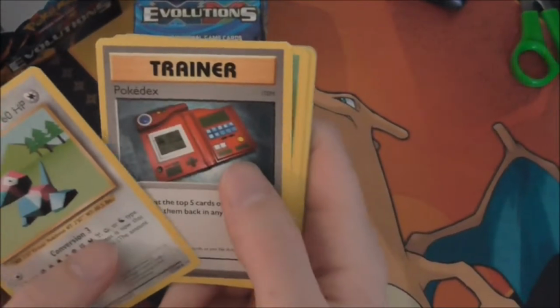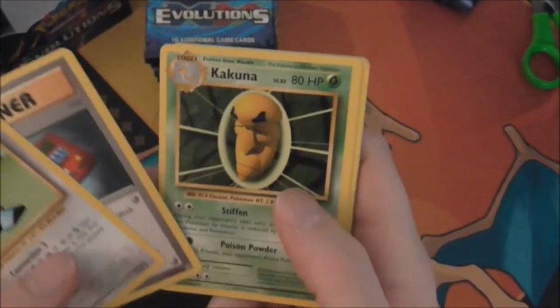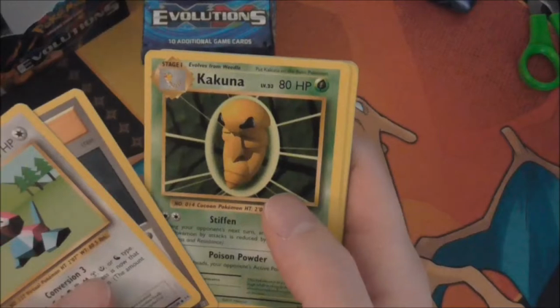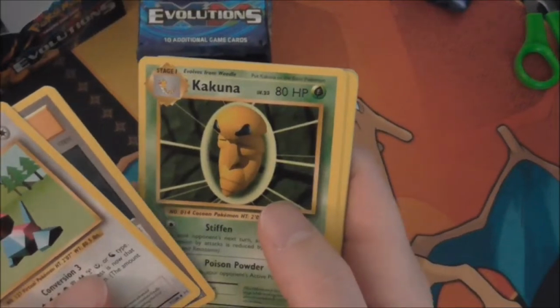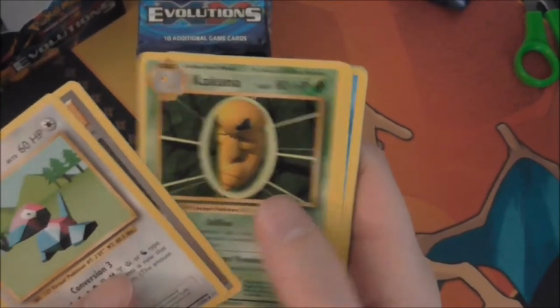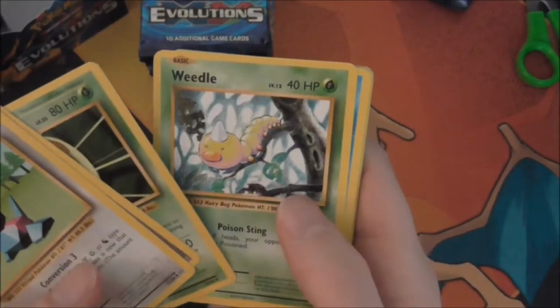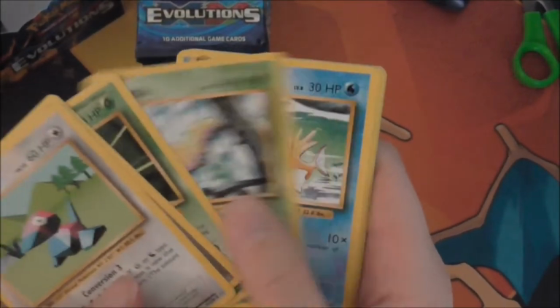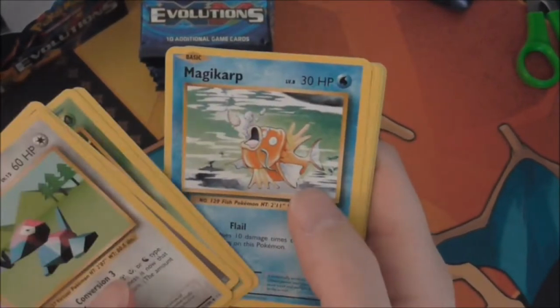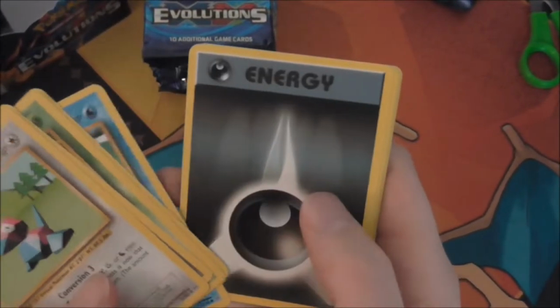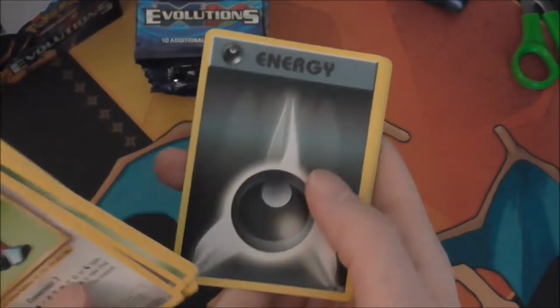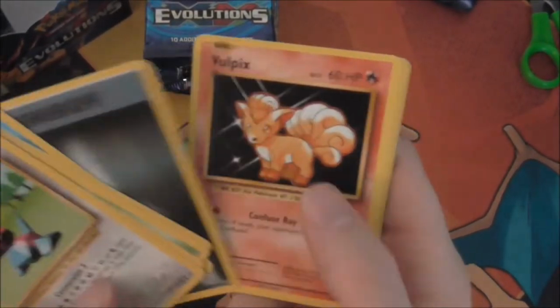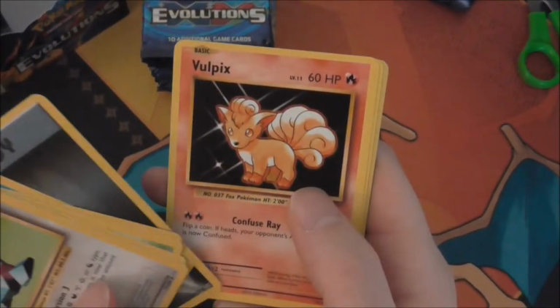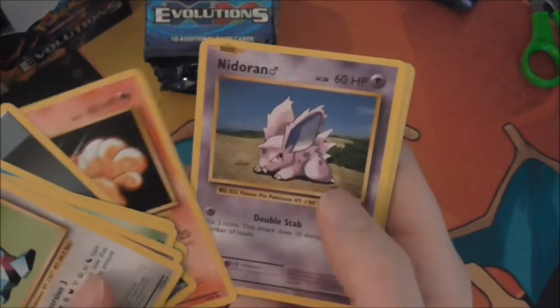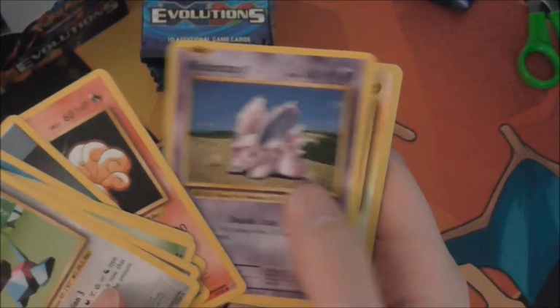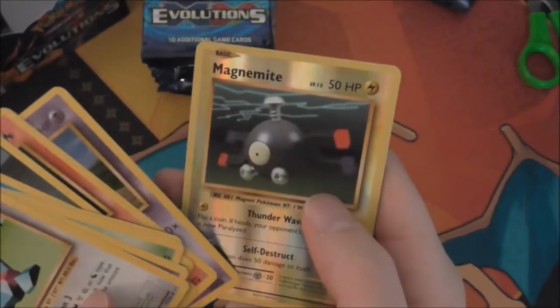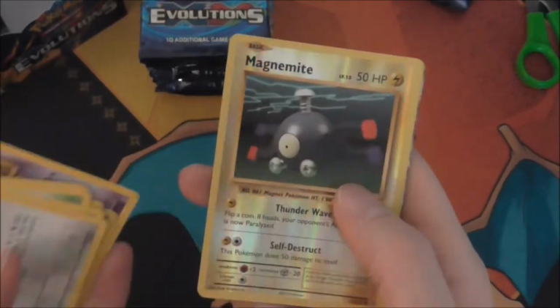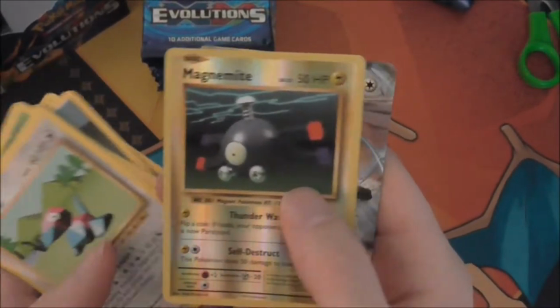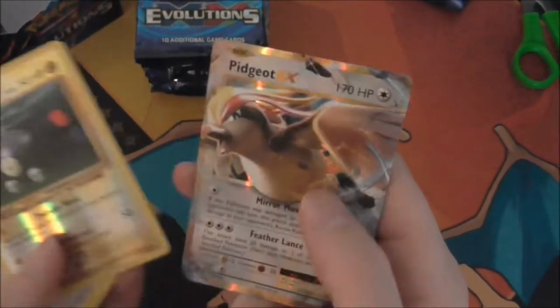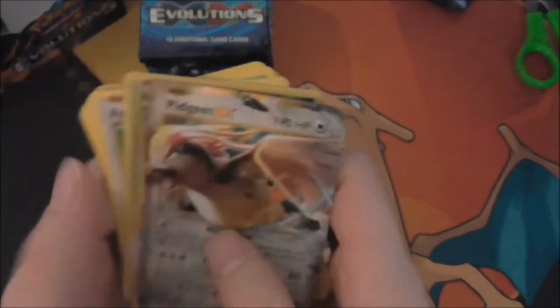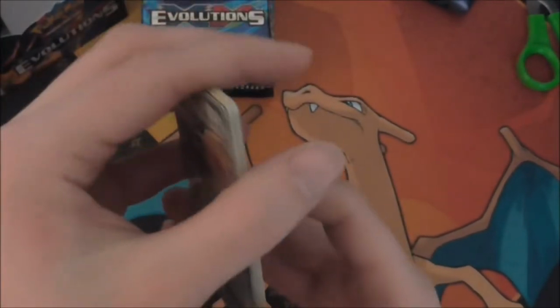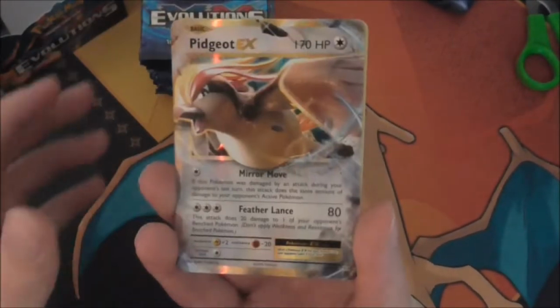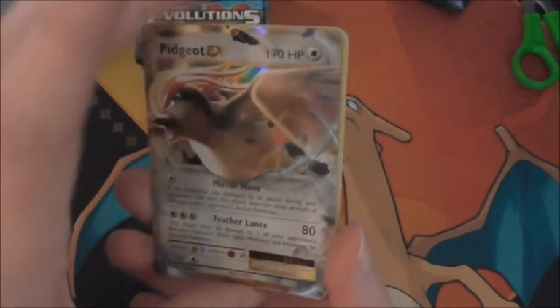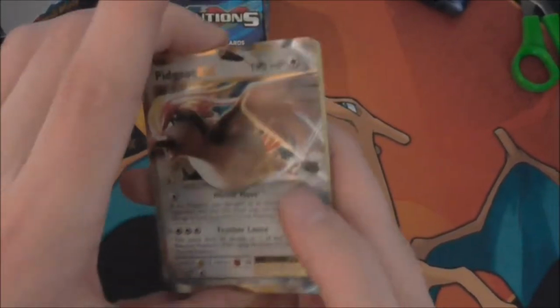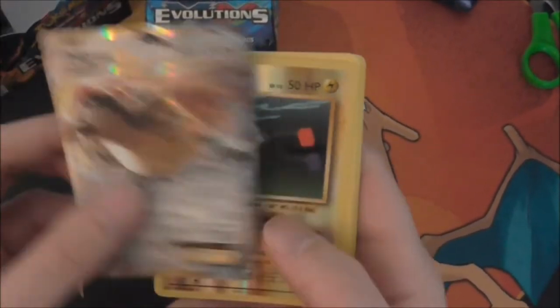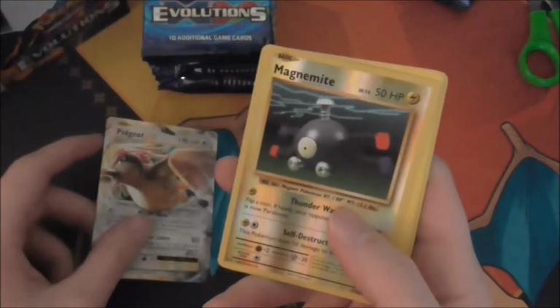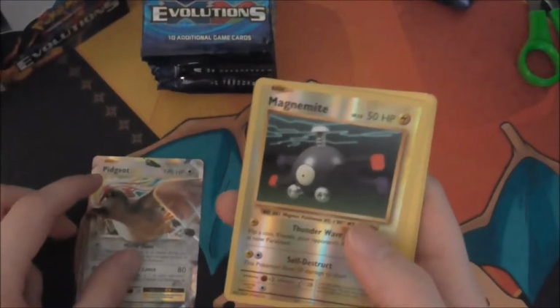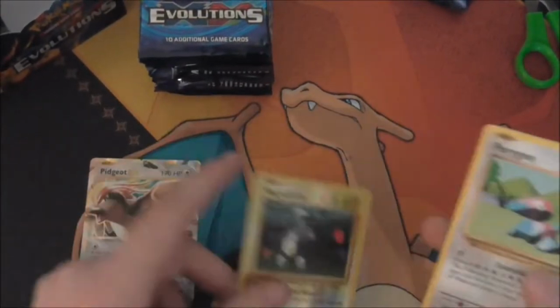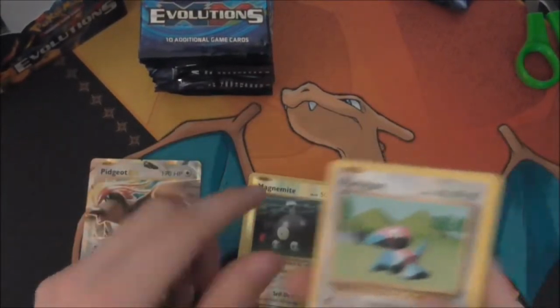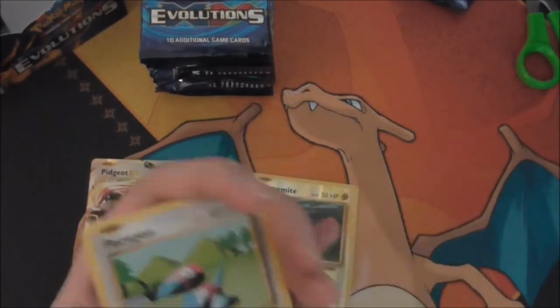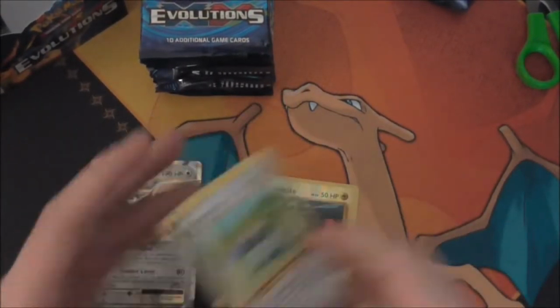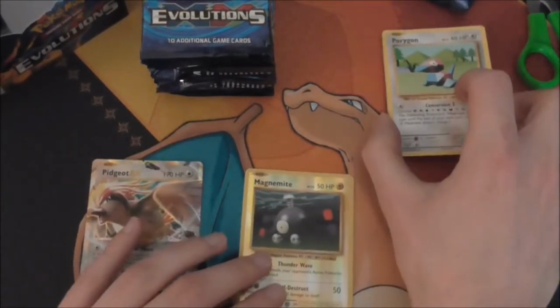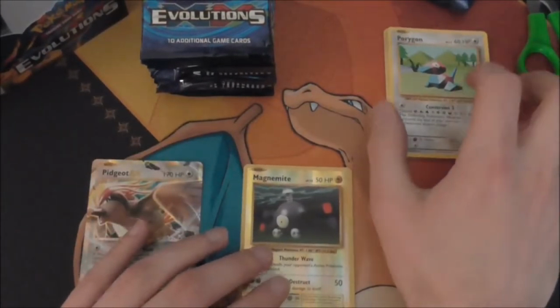First pack: Porygon Pokedex, Kukuna, Weedle, Badger Cup, Dark Energy, Vulpix, Nidoran, Magnemite — and starting off strong, we have a Pidgeot EX!